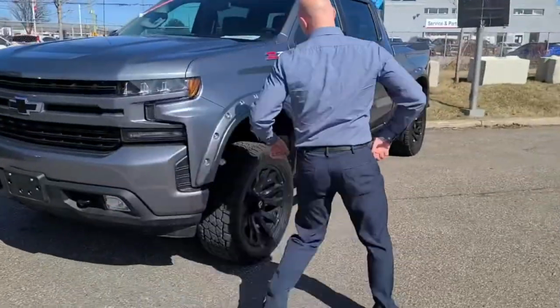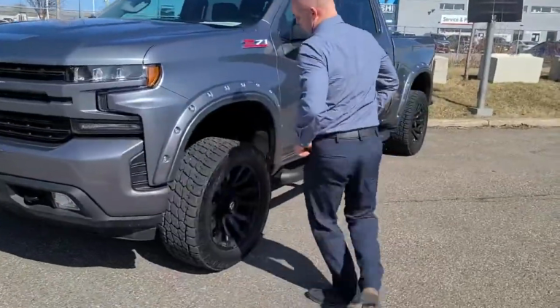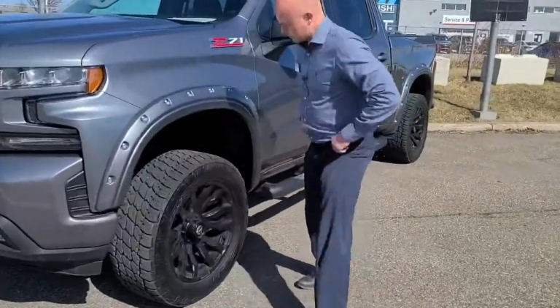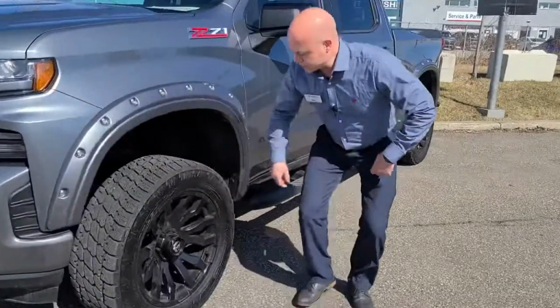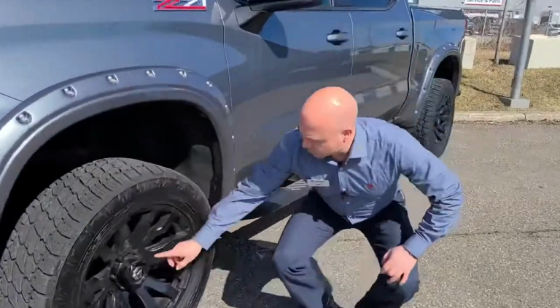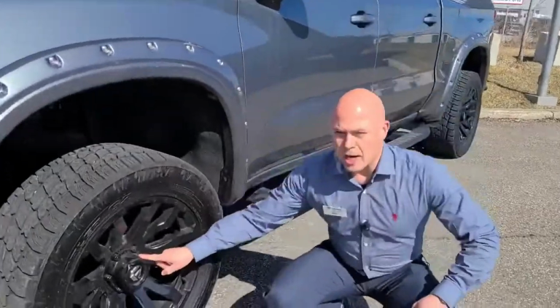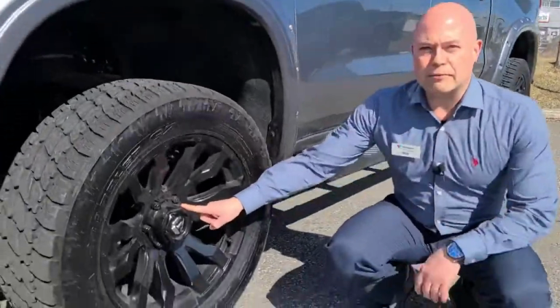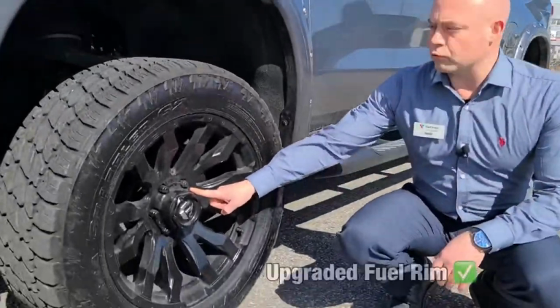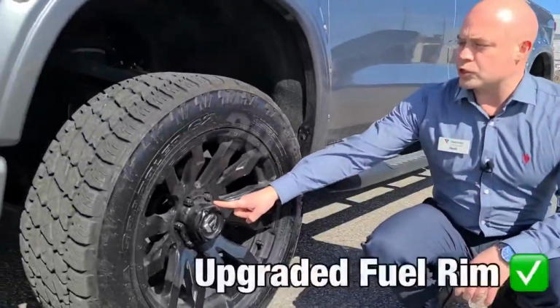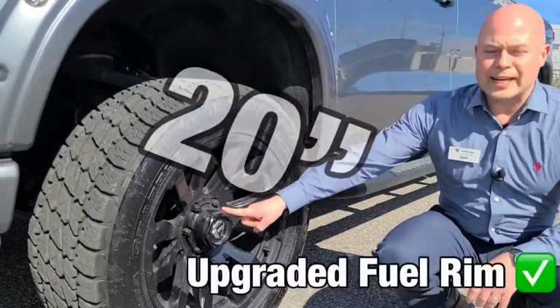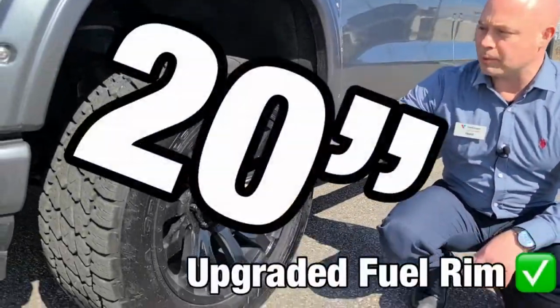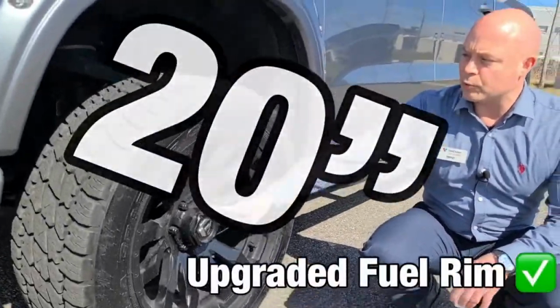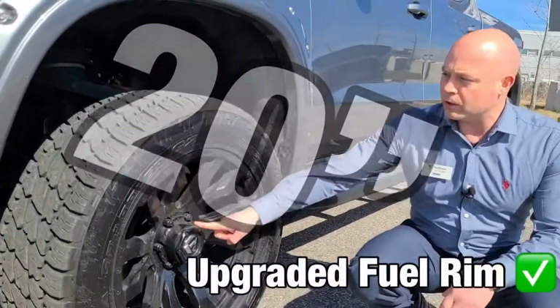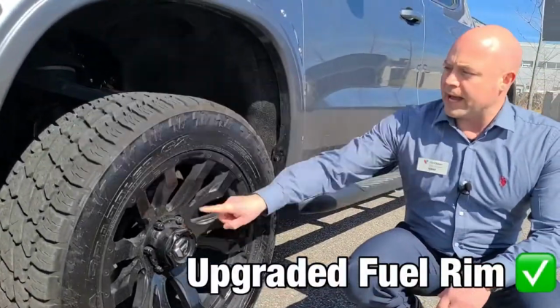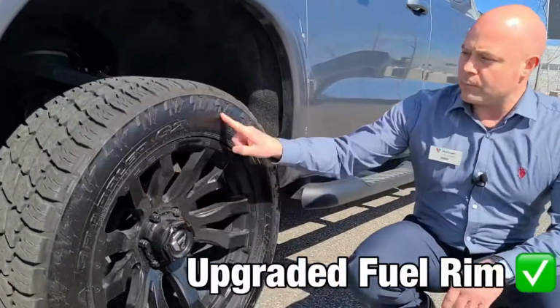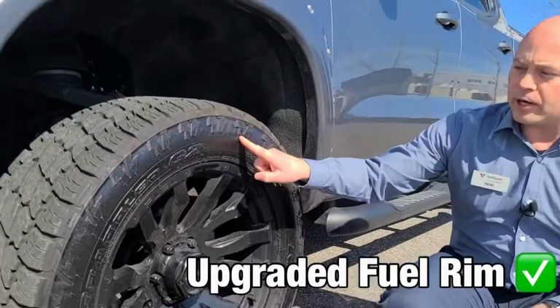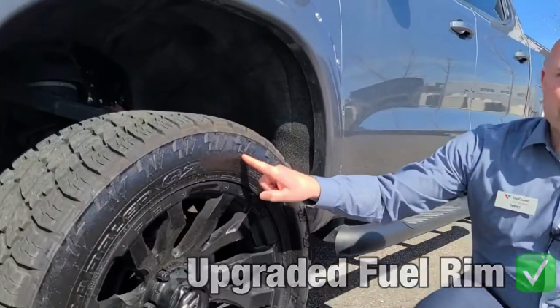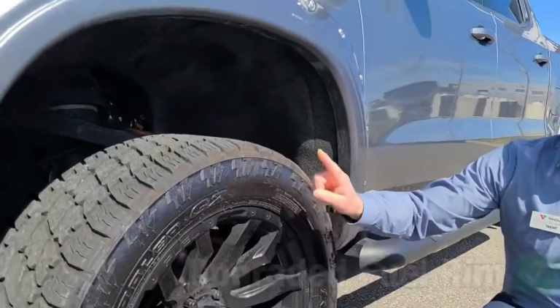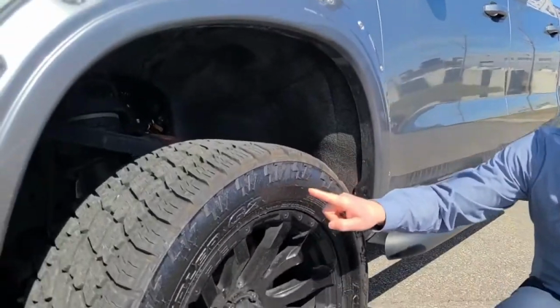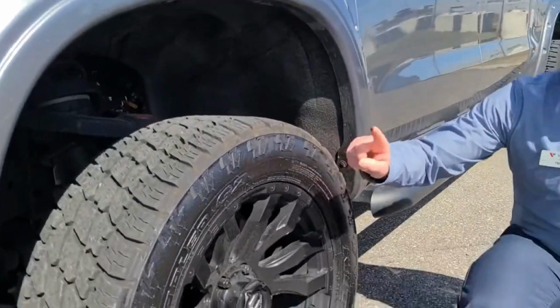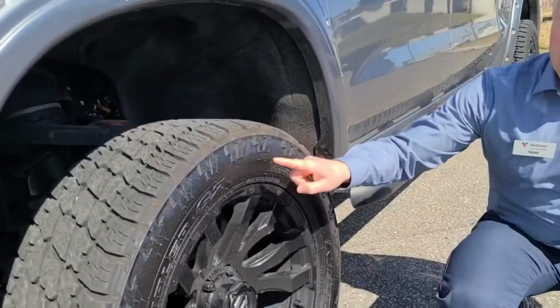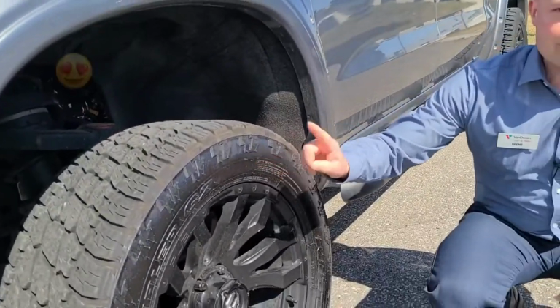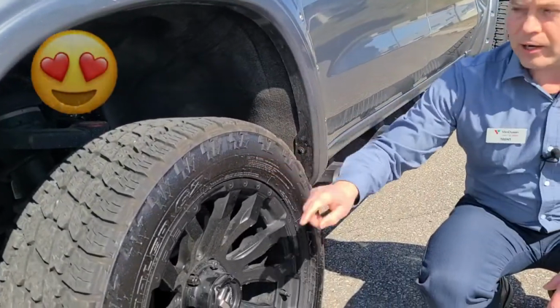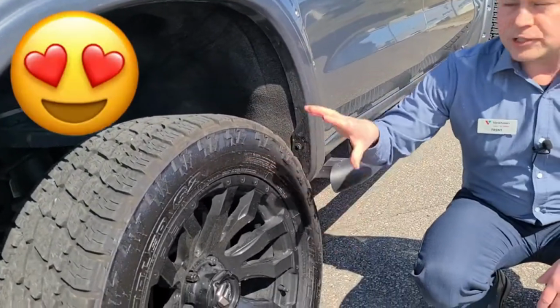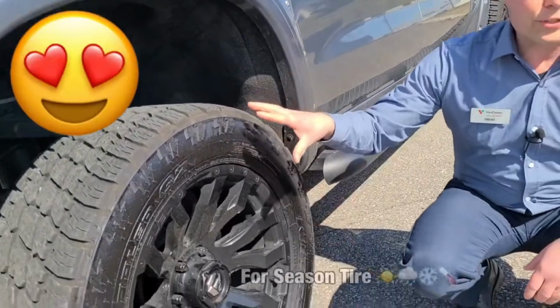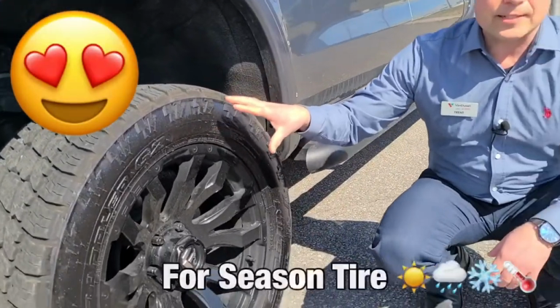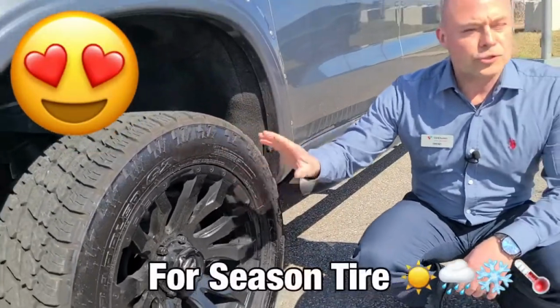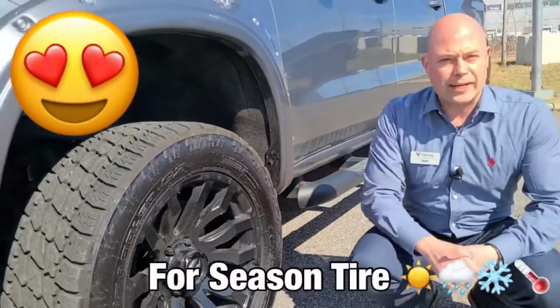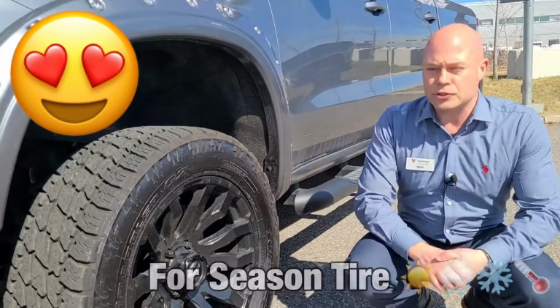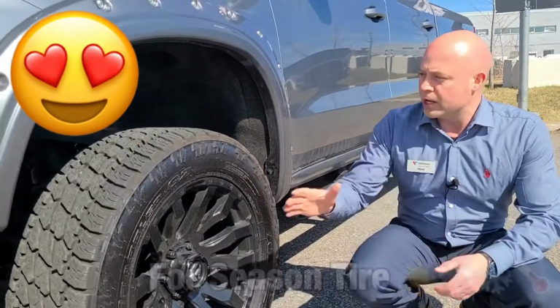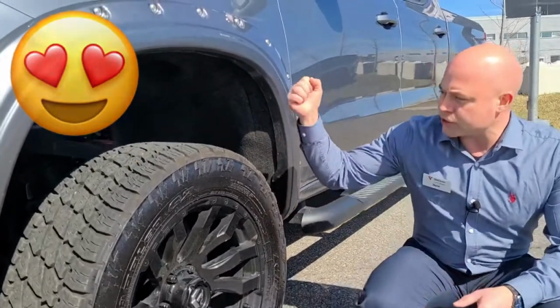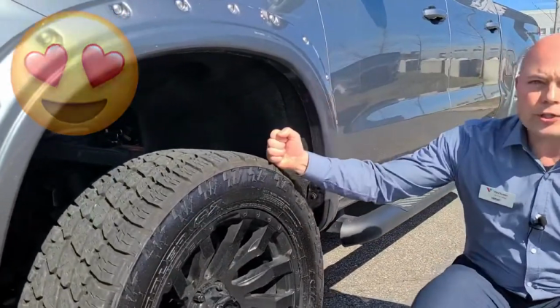First, right here we have an upgraded Fuel rim — it's a 20-inch black wheel — paired up with a Nitto Grappler tire. It's a four-season tire, also rated for mud and snow, so it's a good tire you can drive around in all 12 months of the year.